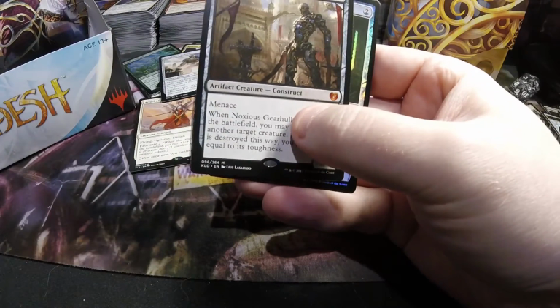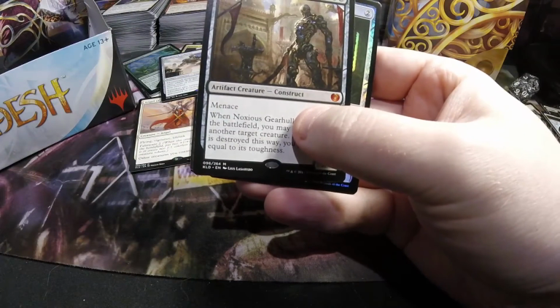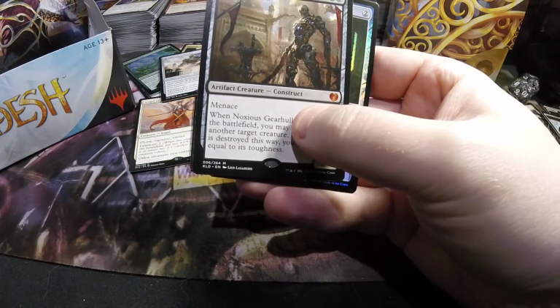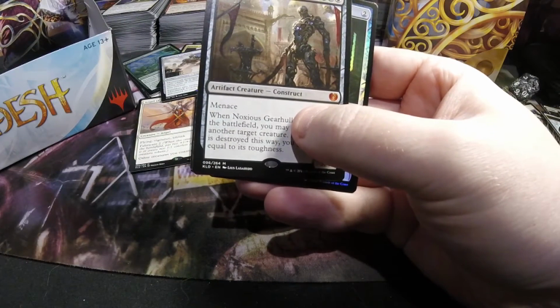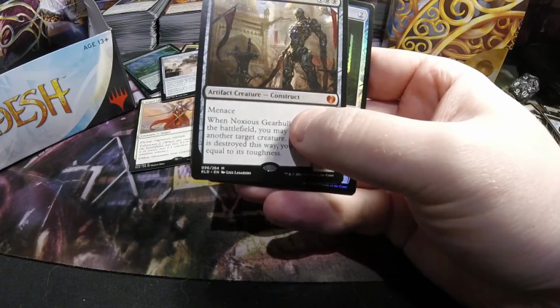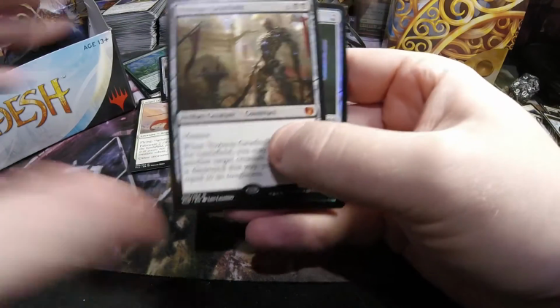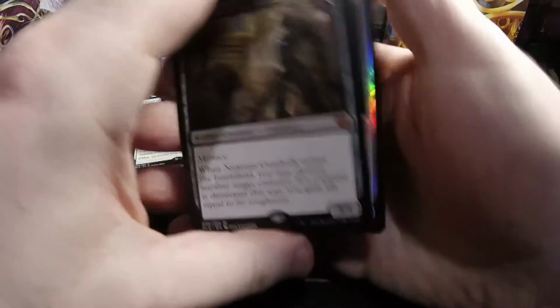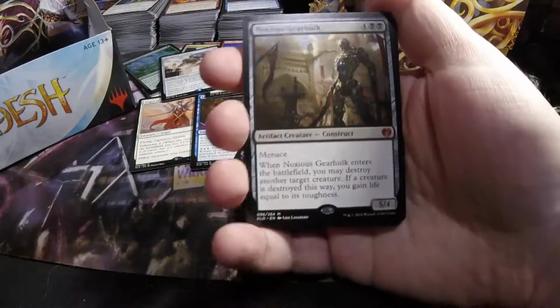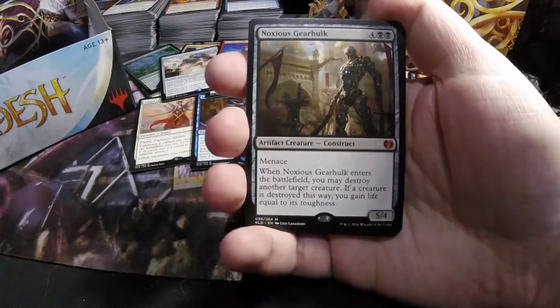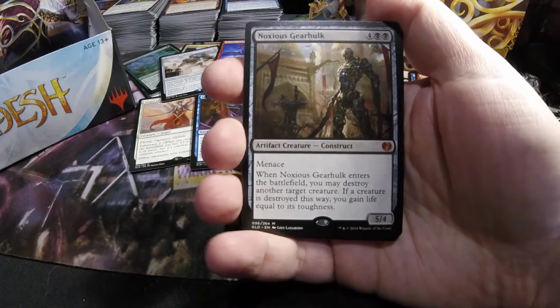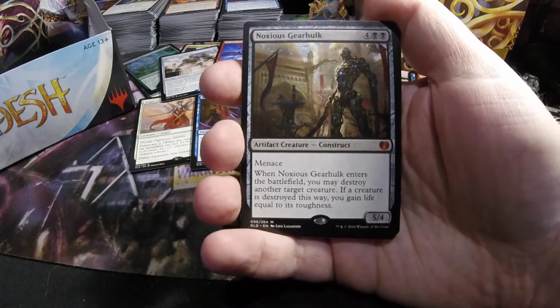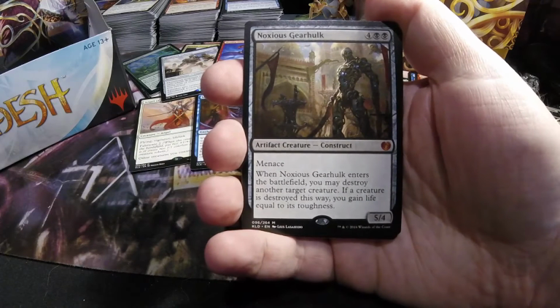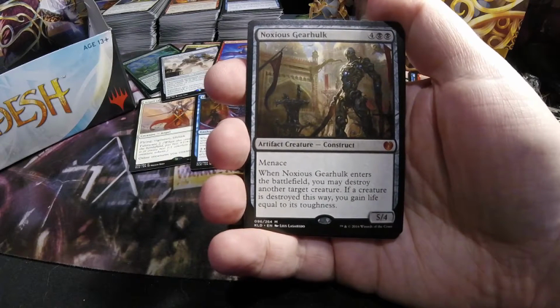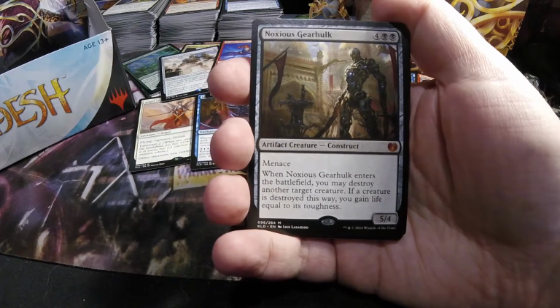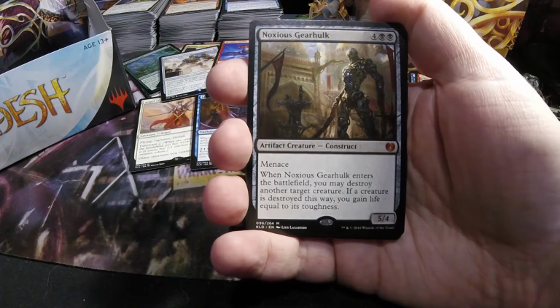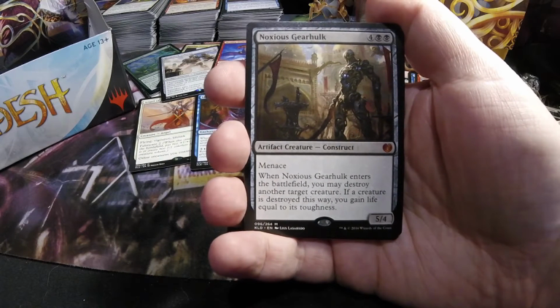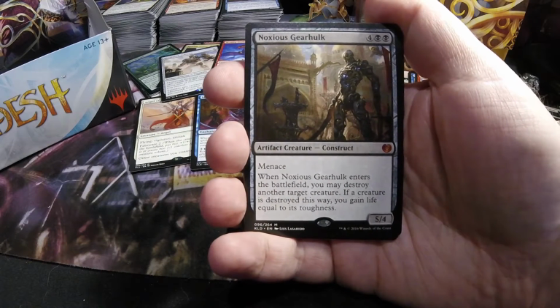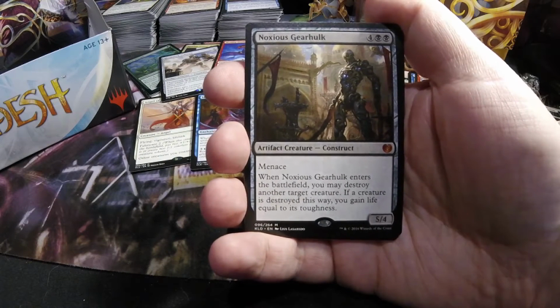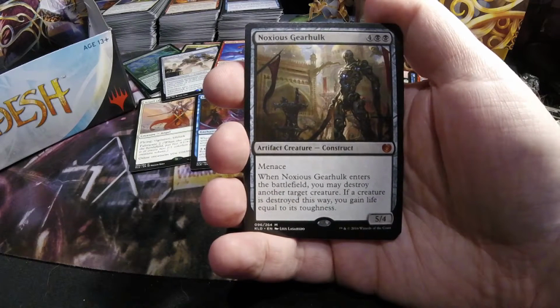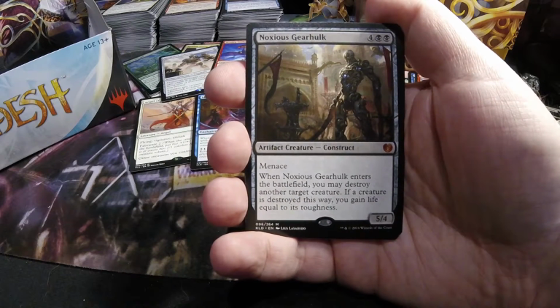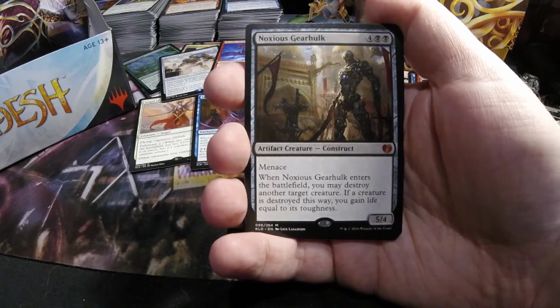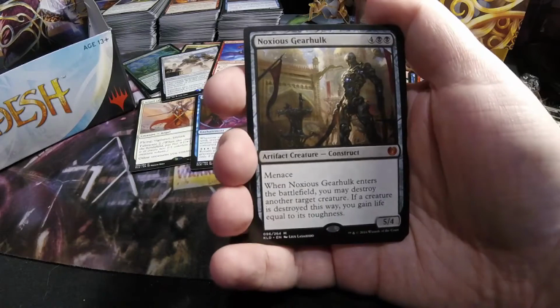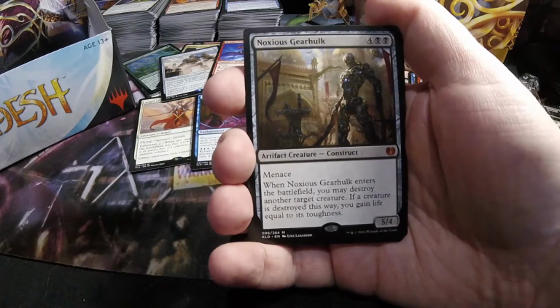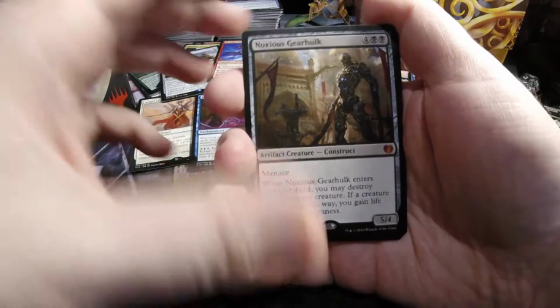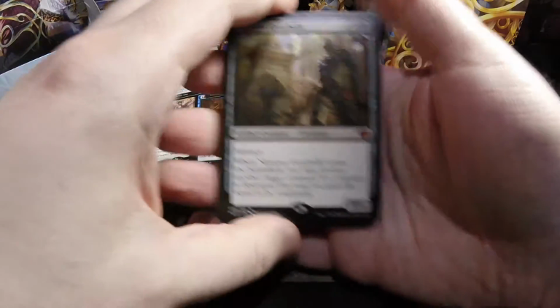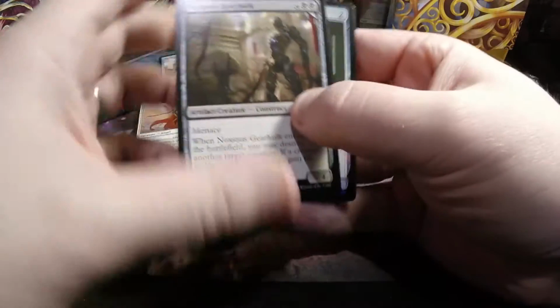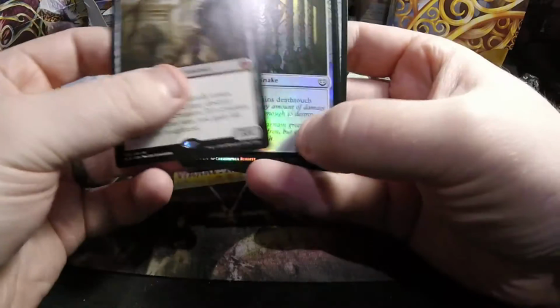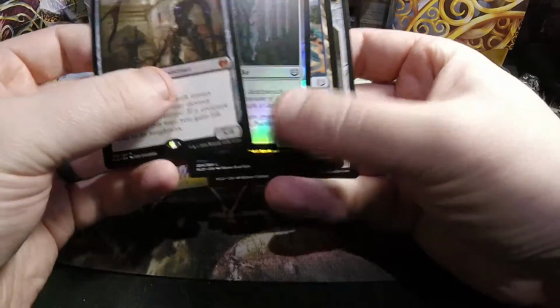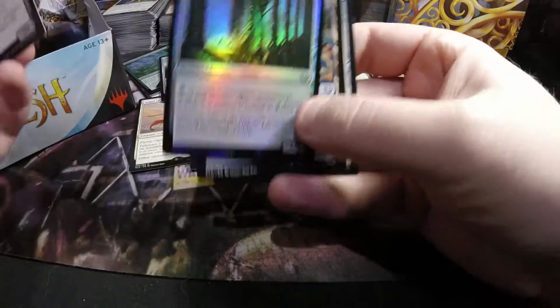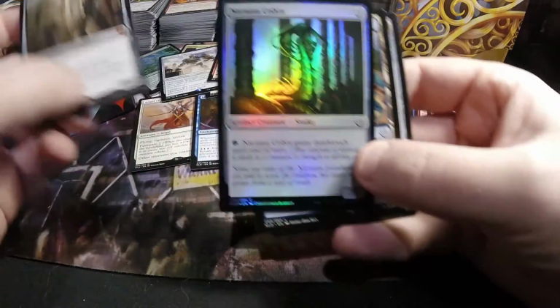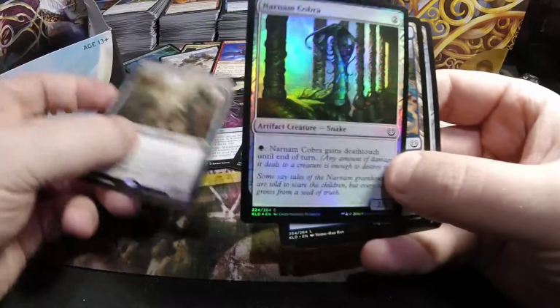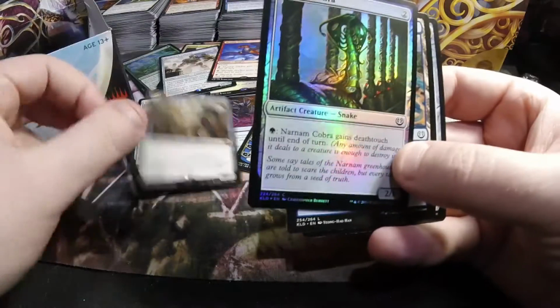And we have another mythic — it's a Noxious Gearhulk. Four and two black, five-four with menace — artifact creature construct. You get to destroy target creature when it comes to play and gain life equal to its toughness. And a foil Narnam Cobra.